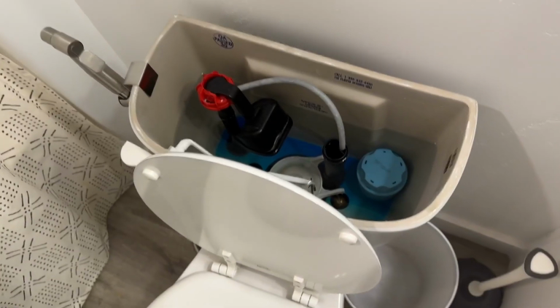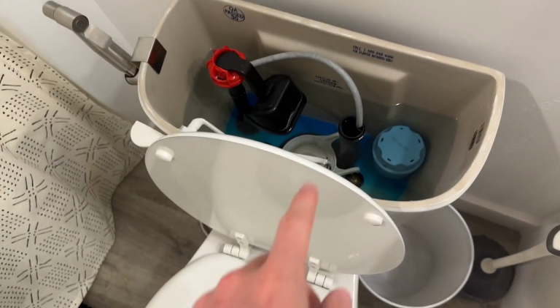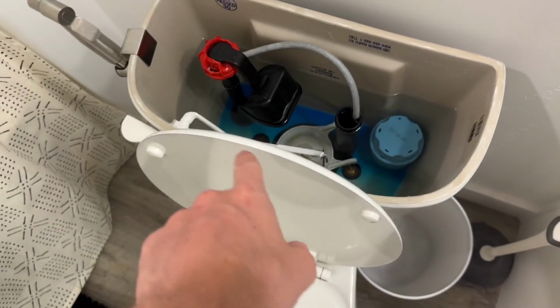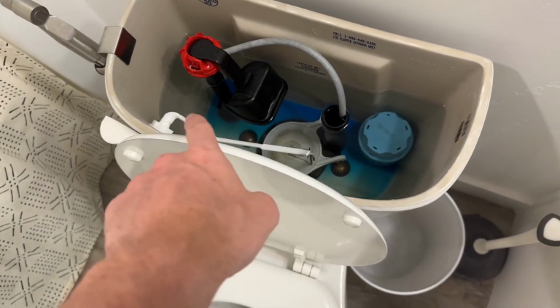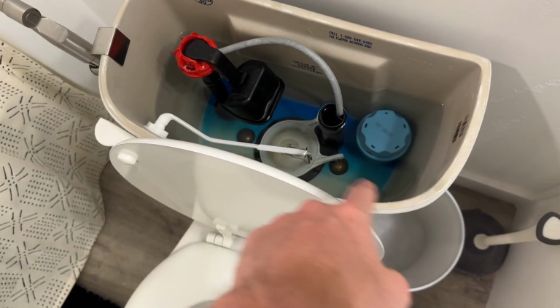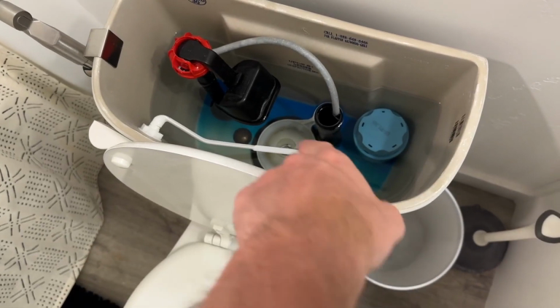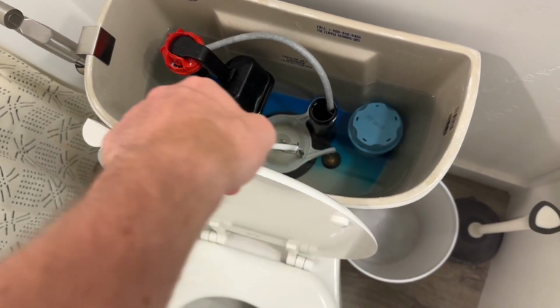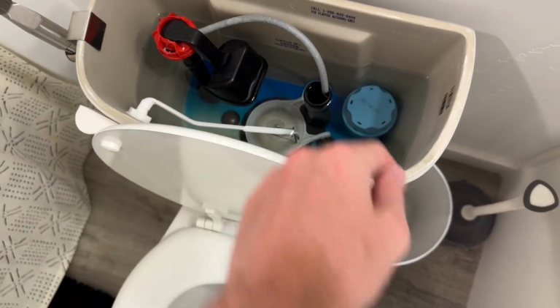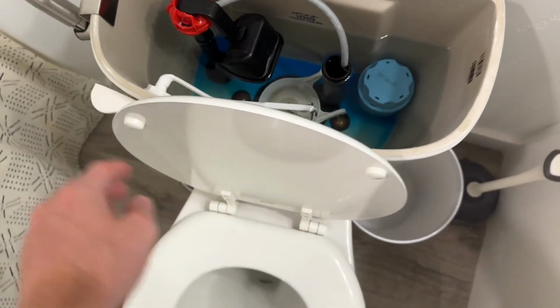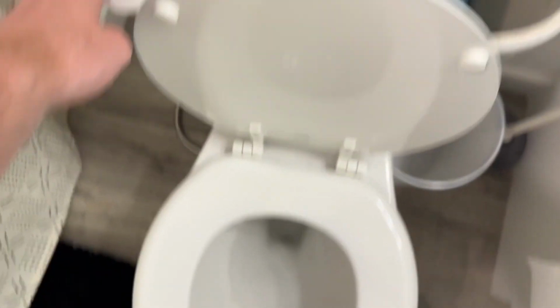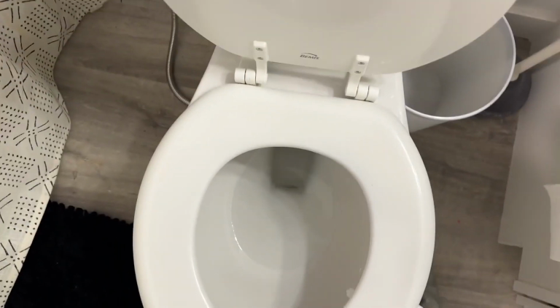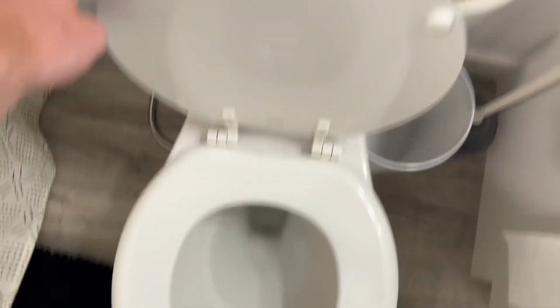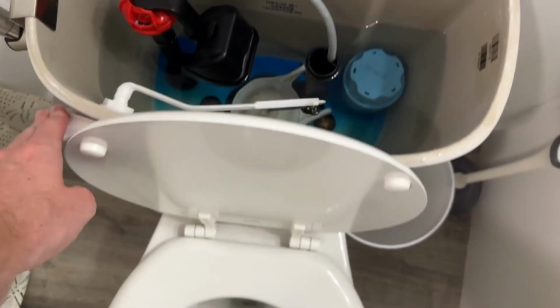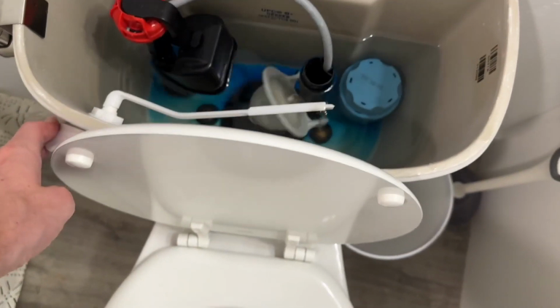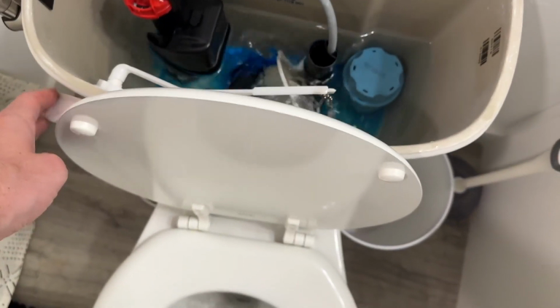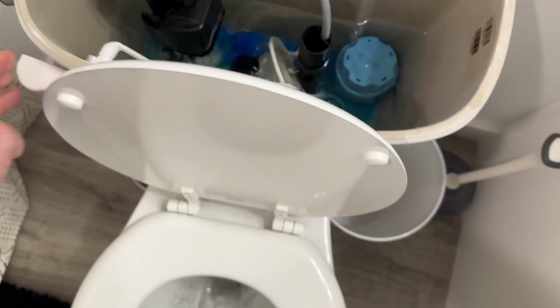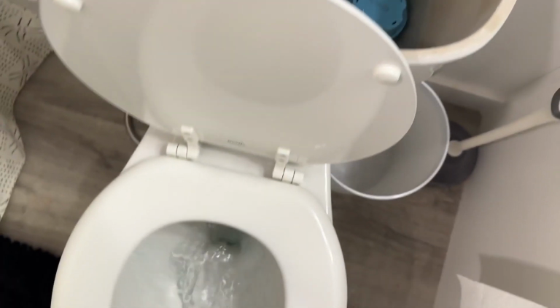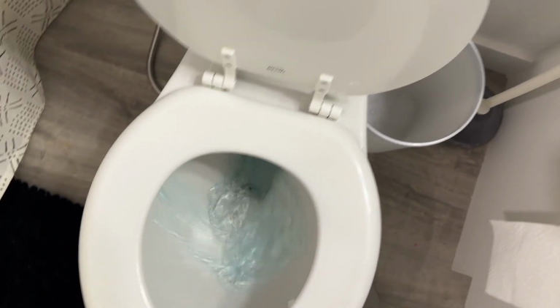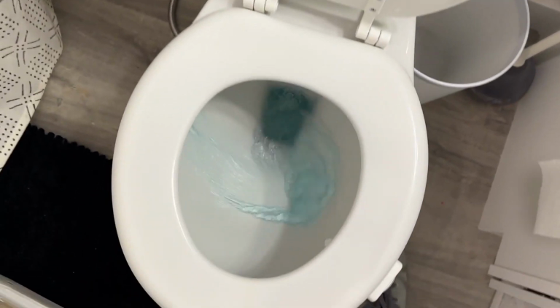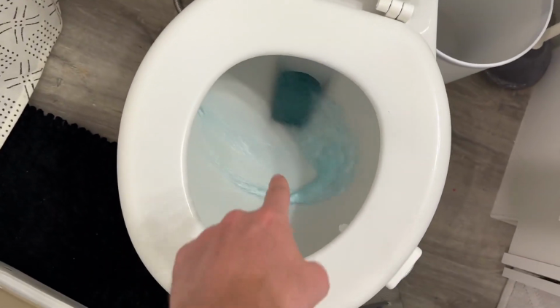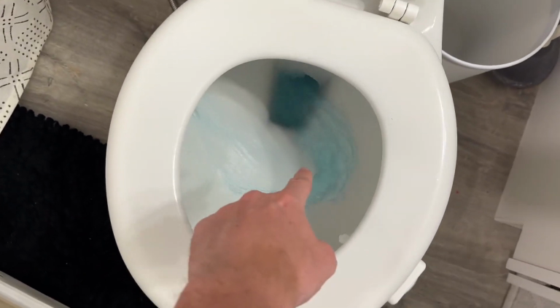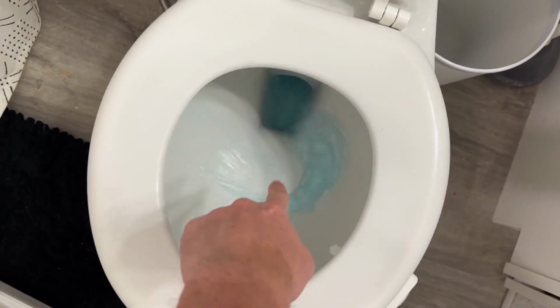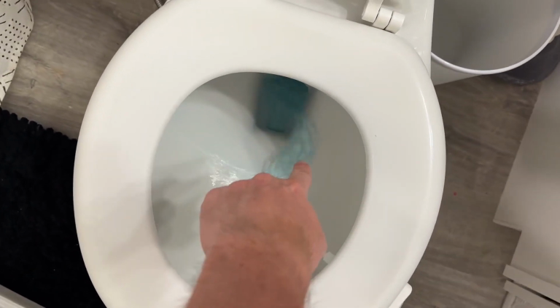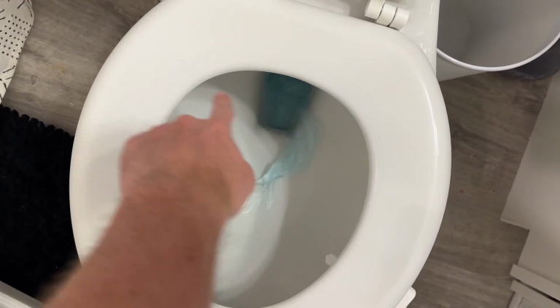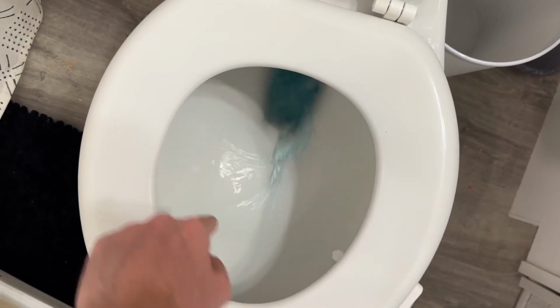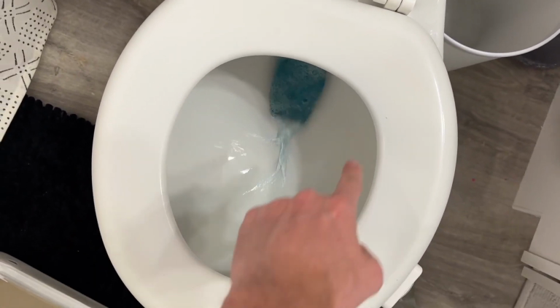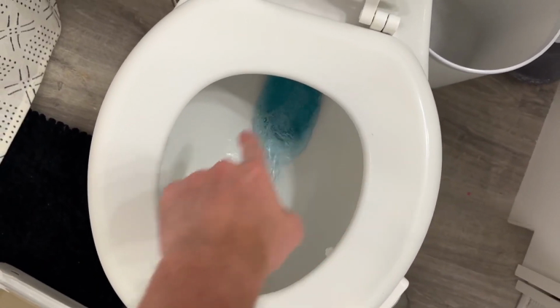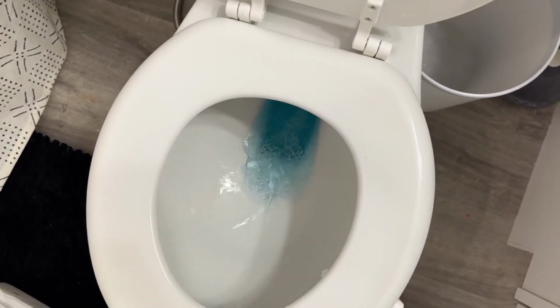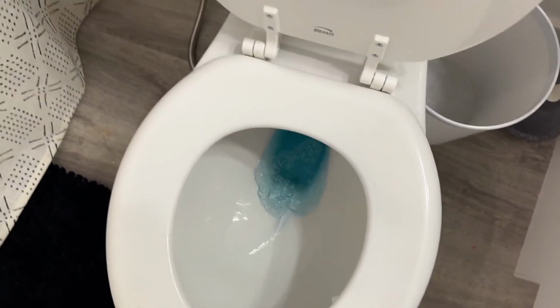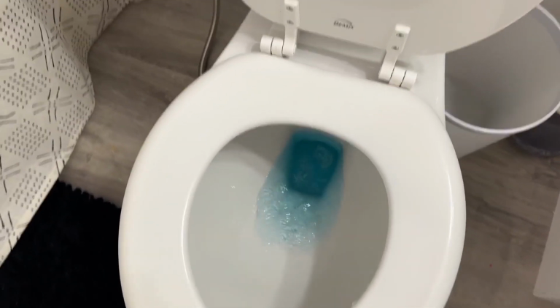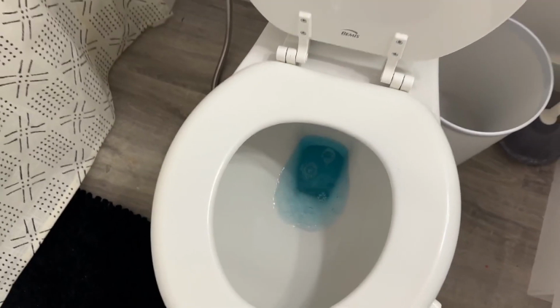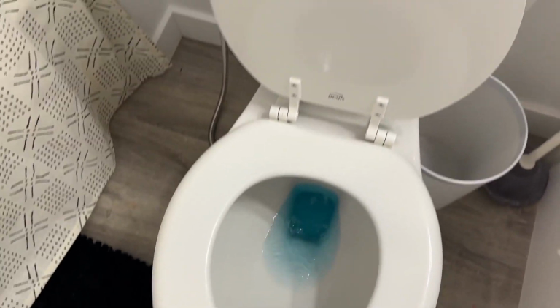It's been about 20 minutes, so we have some of the blue stuff inside the tank and we're going to go ahead and flush the toilet. You can see it then flushes through that blue, keeping the toilet nice and clean, which is pretty awesome.